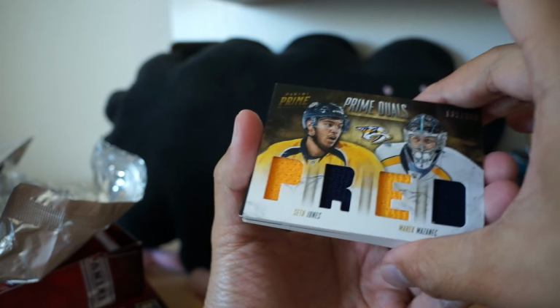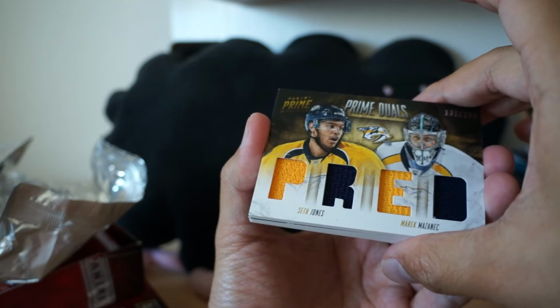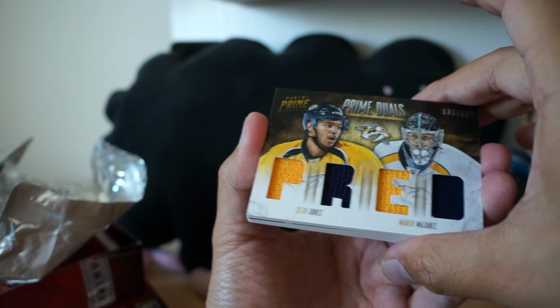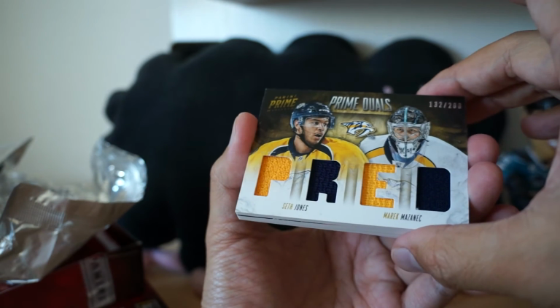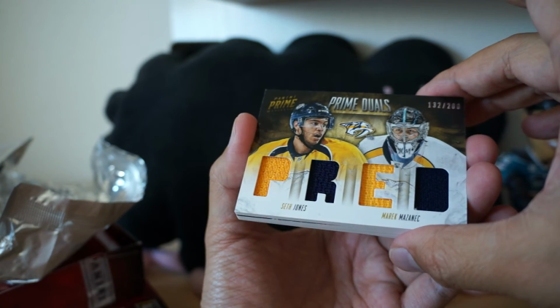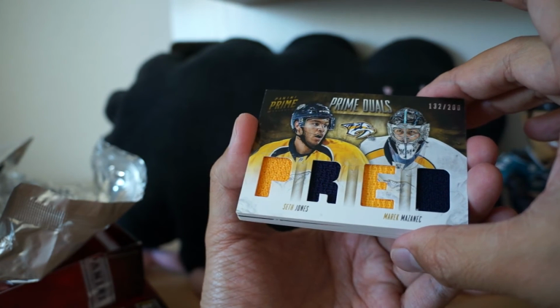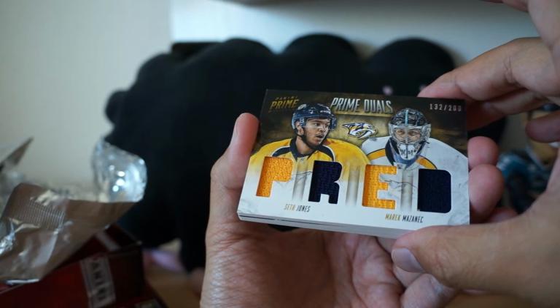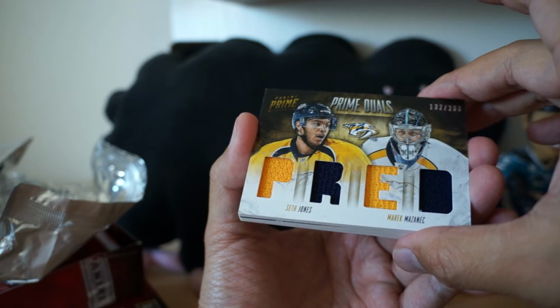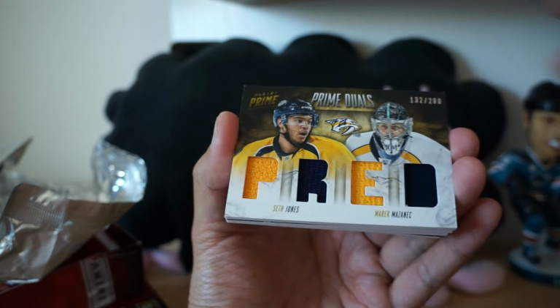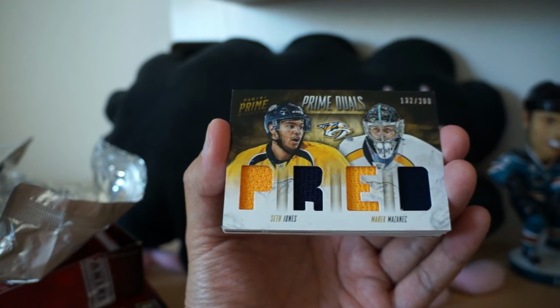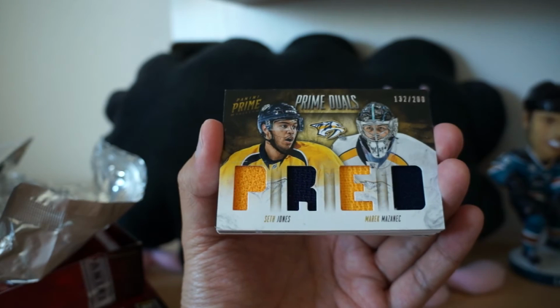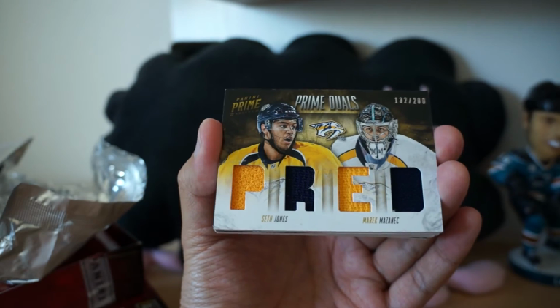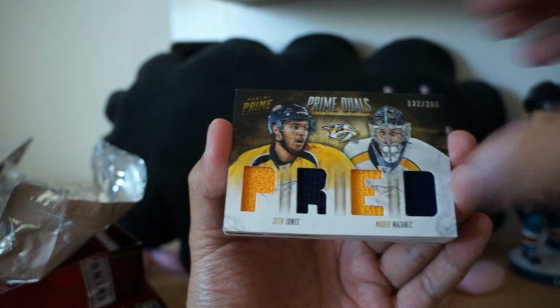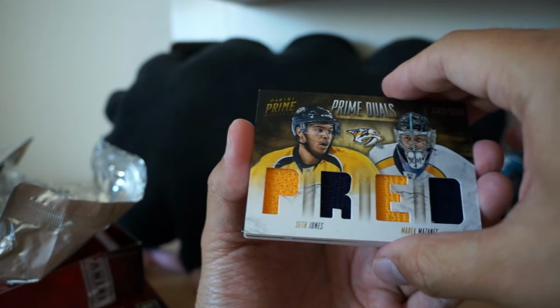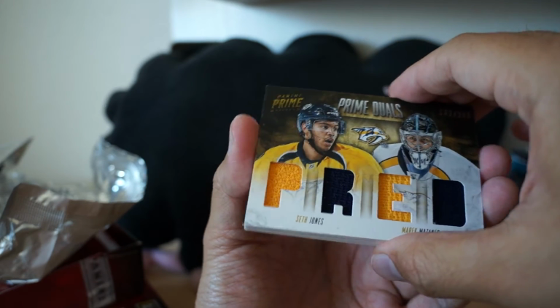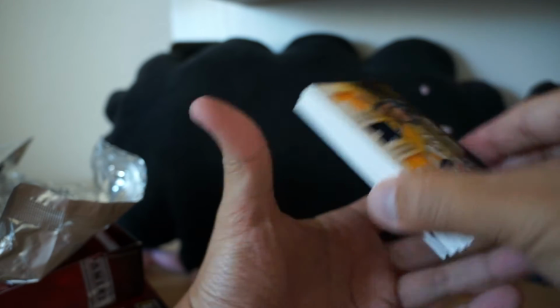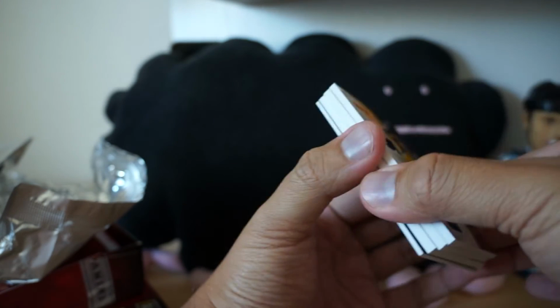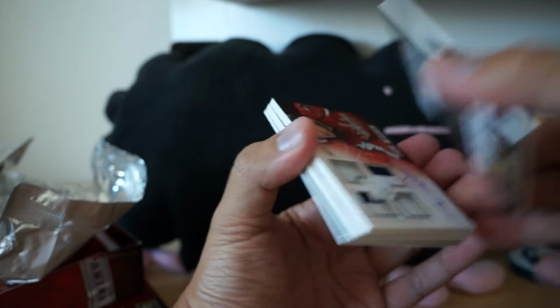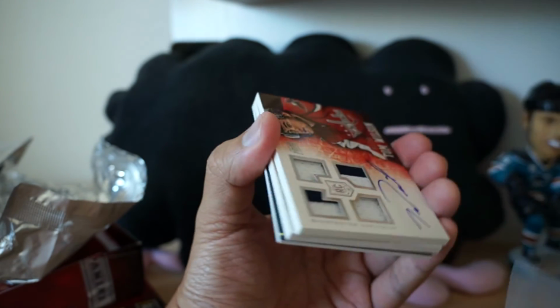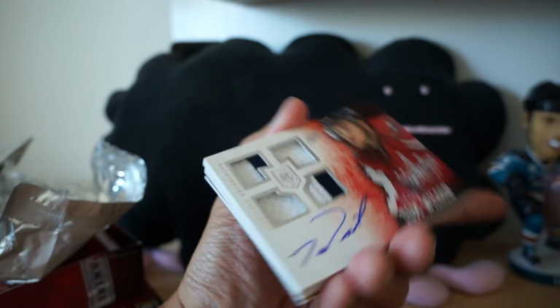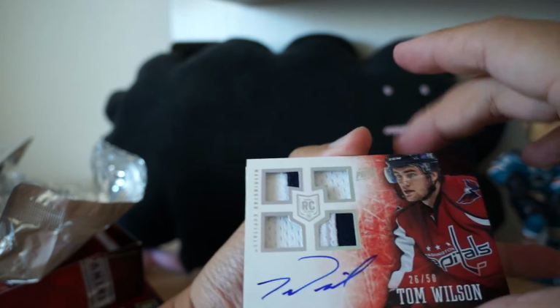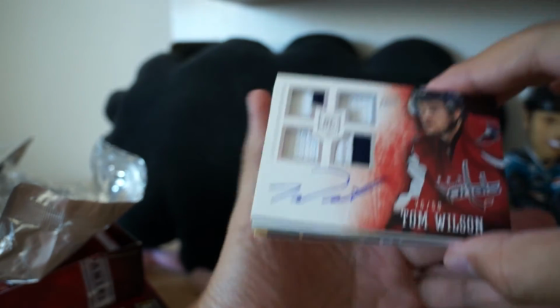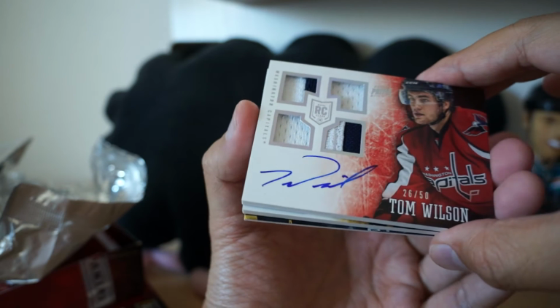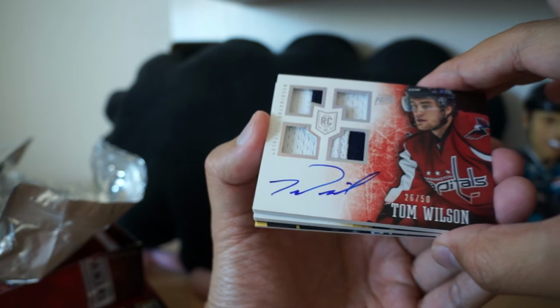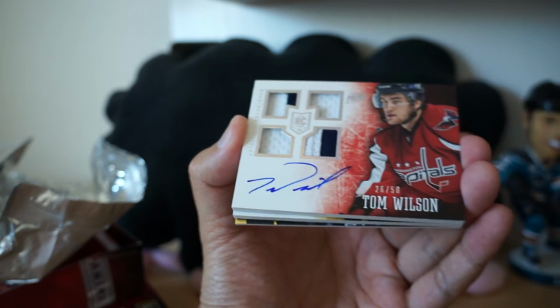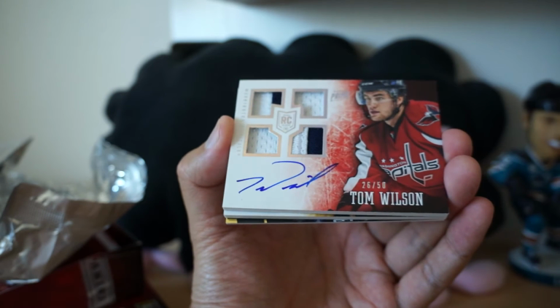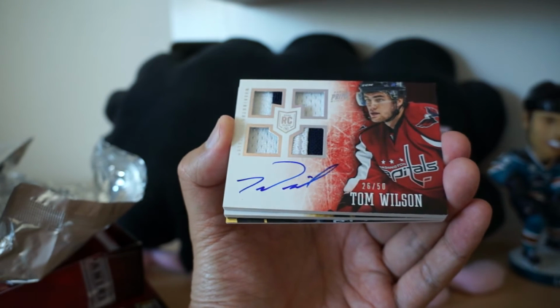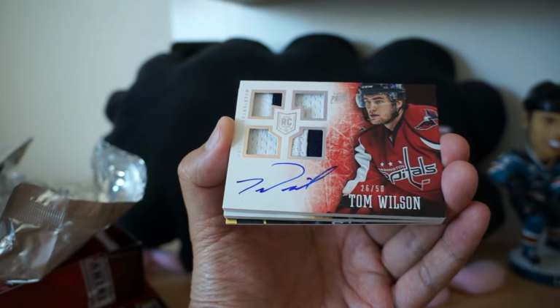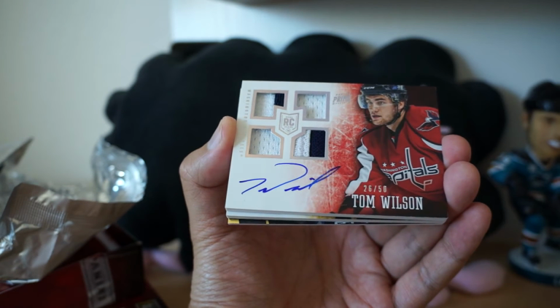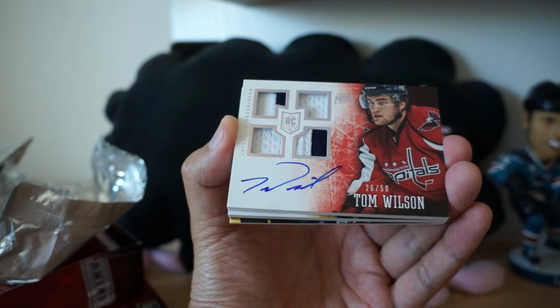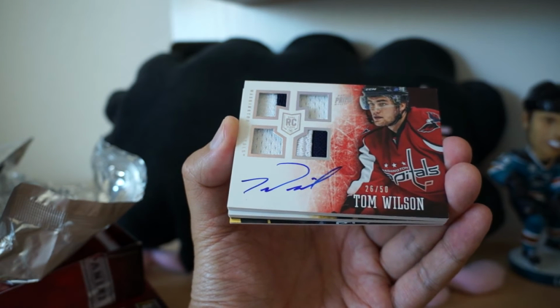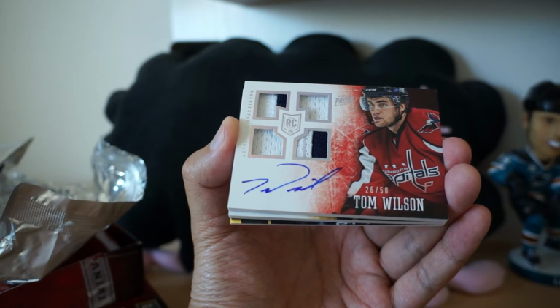Next up — Seth Jones and Merrick Mazanek. Quad Jersey. Tom Wilson, the 50 version — autograph and looks like patches.